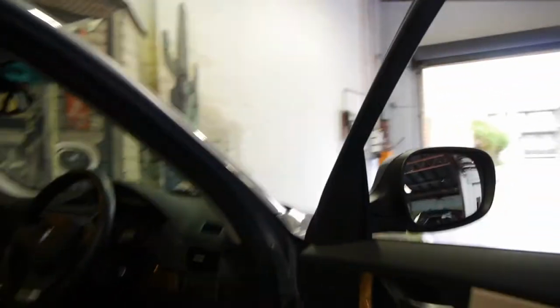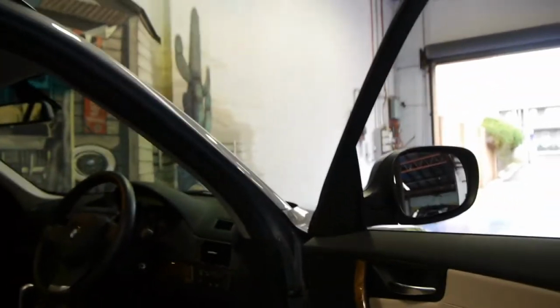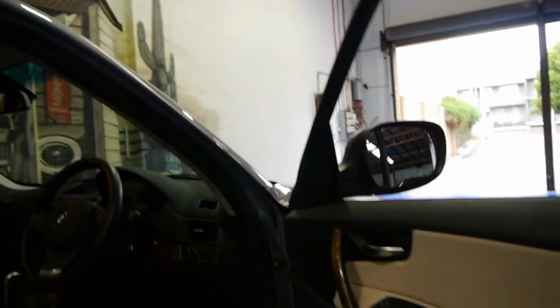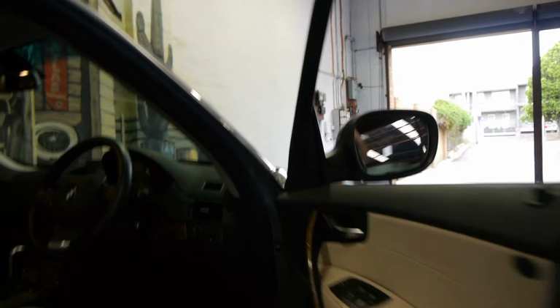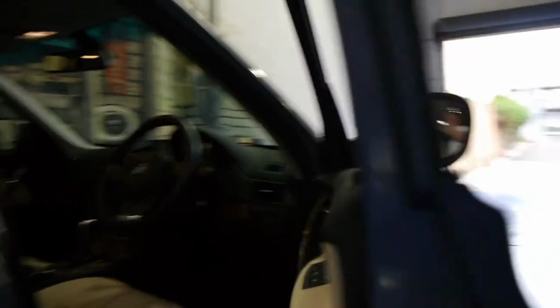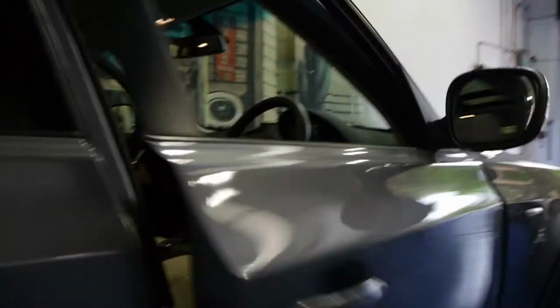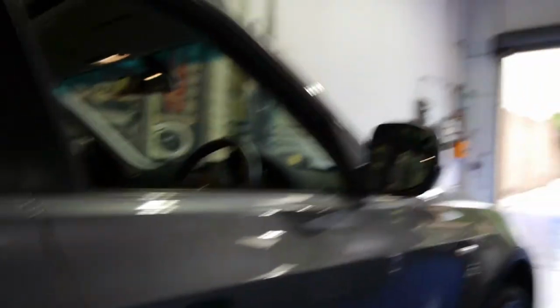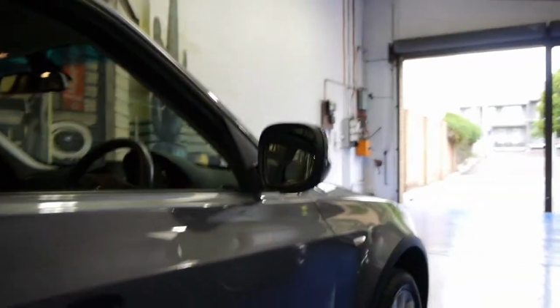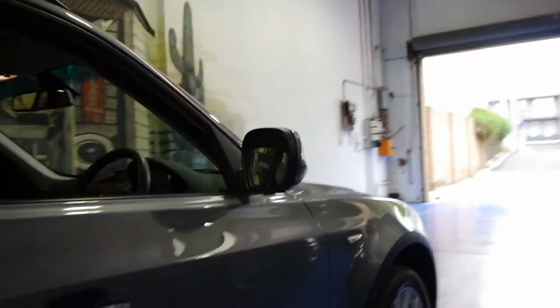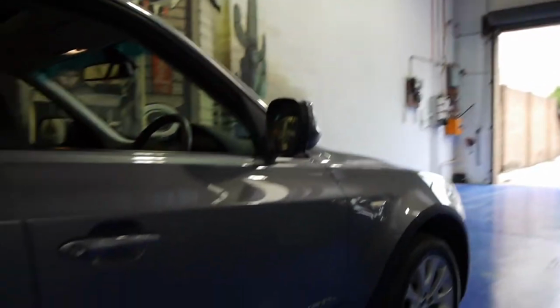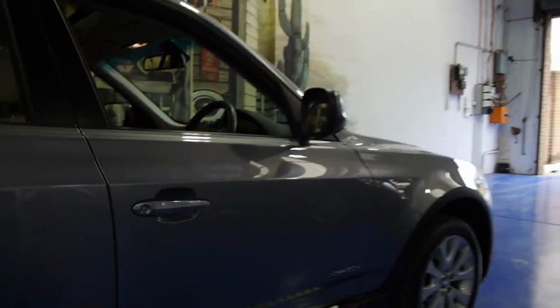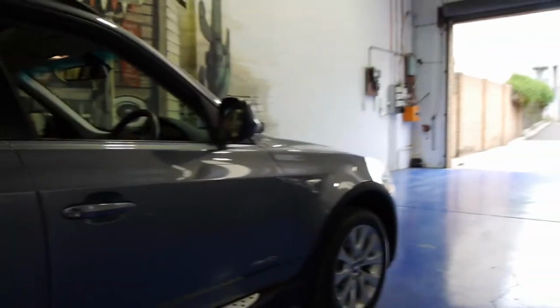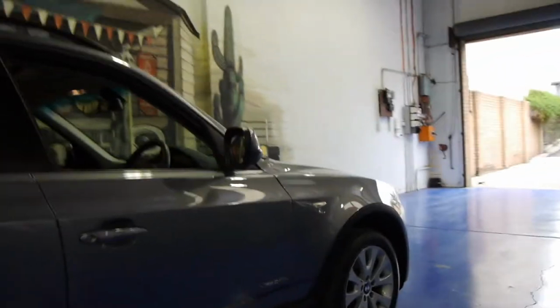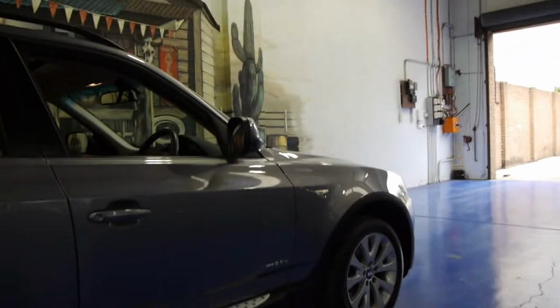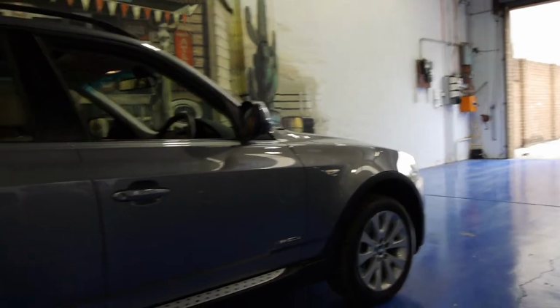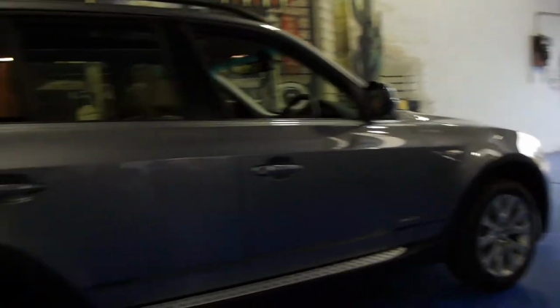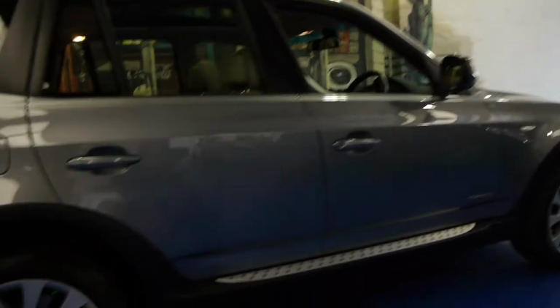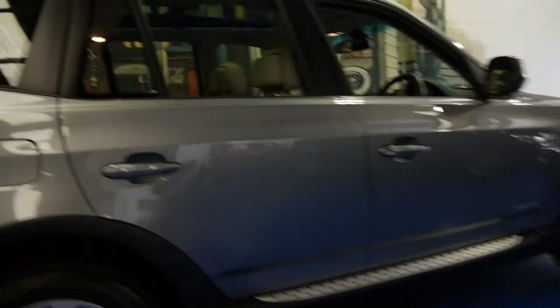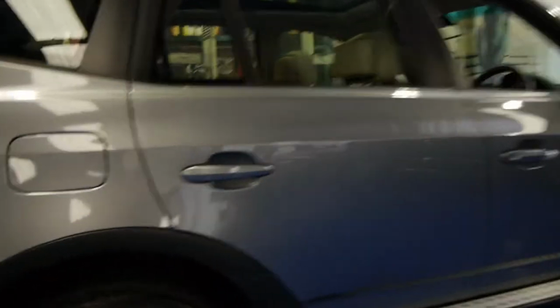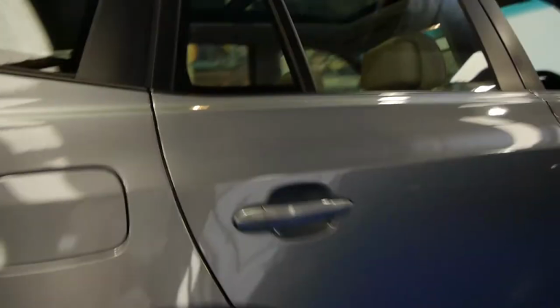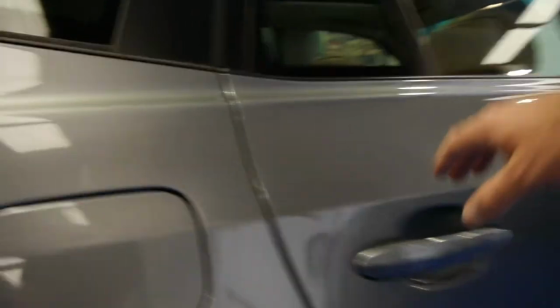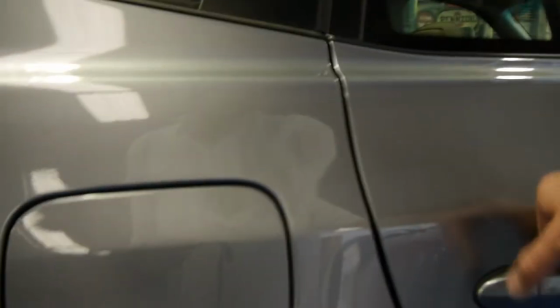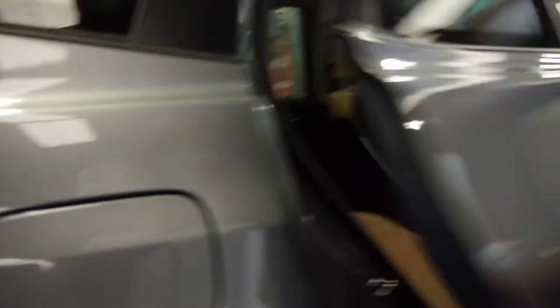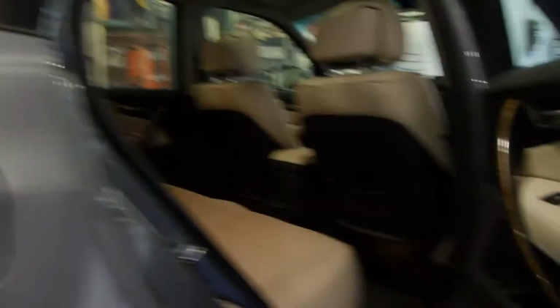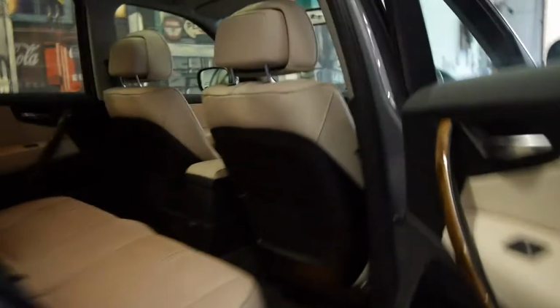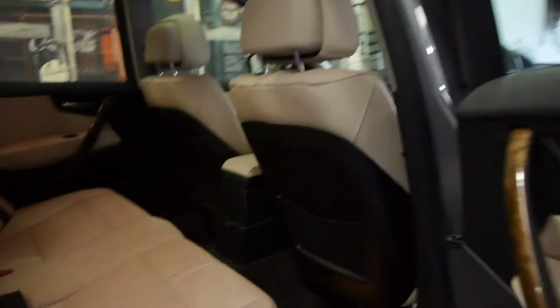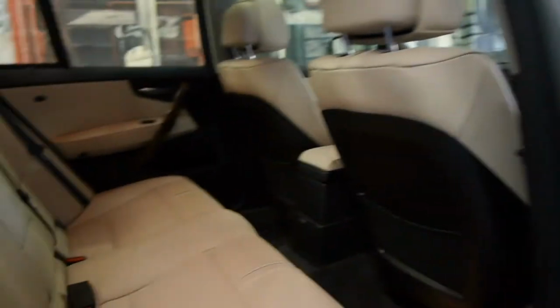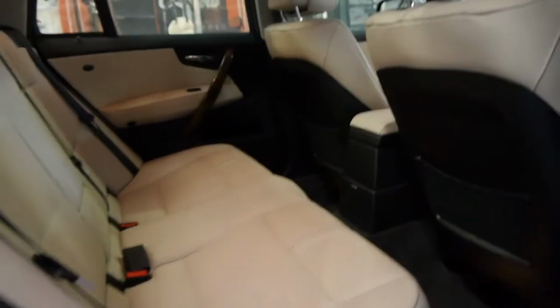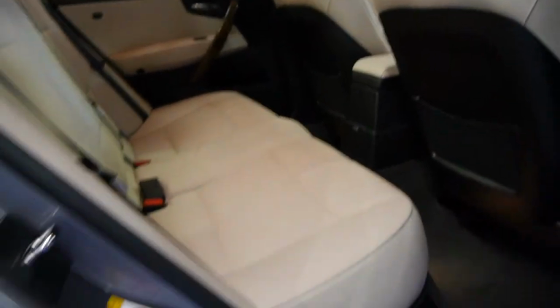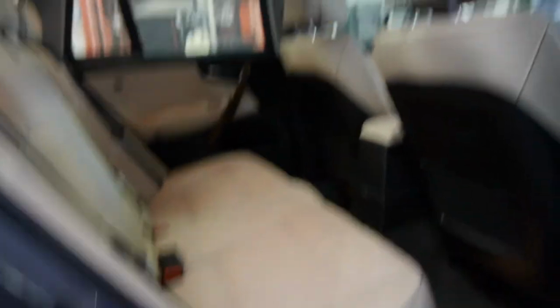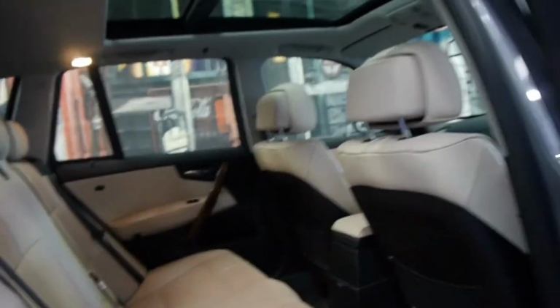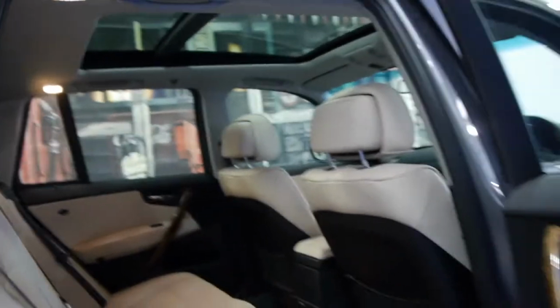It's got Xenon headlights — automatic headlights that come on when it's dark. This is an X-Drive so it's four-wheel drive. The car is absolutely spotless.